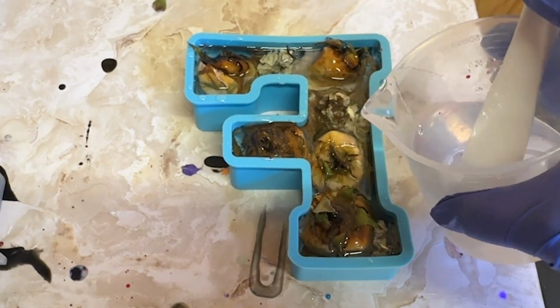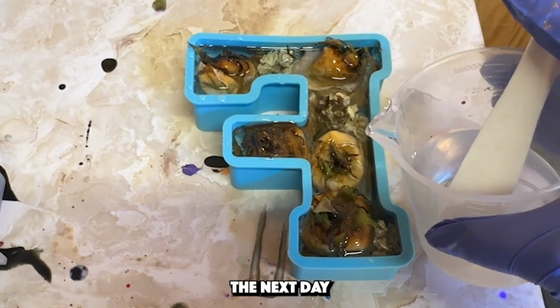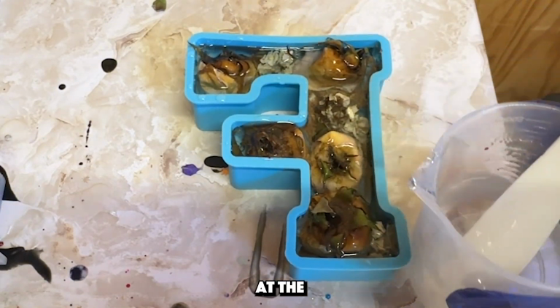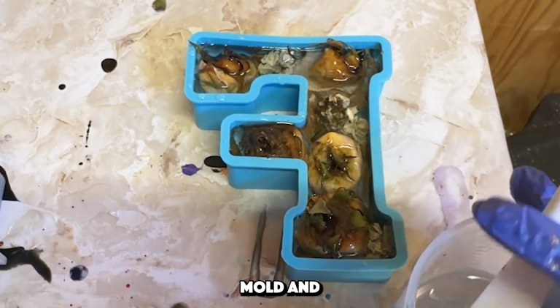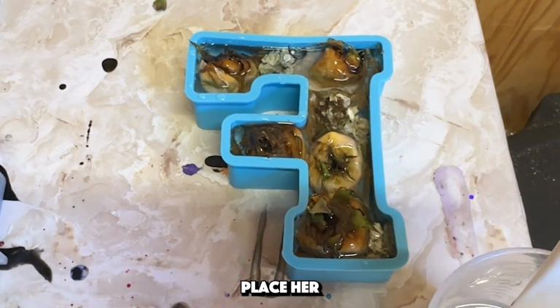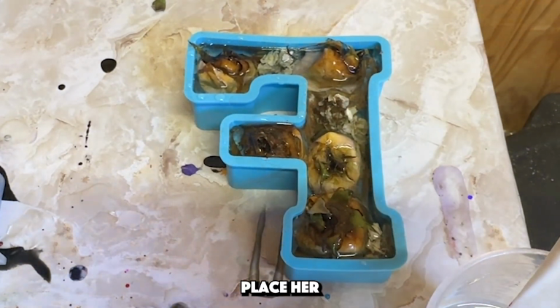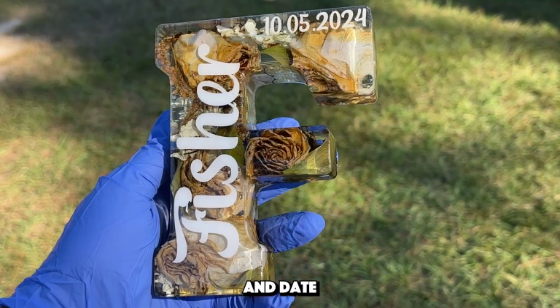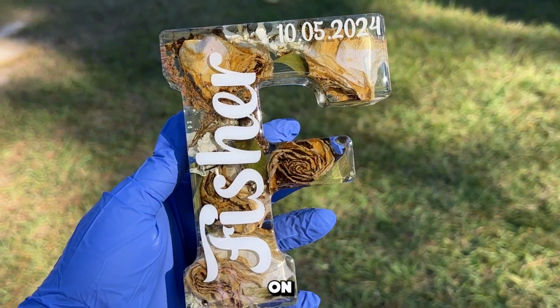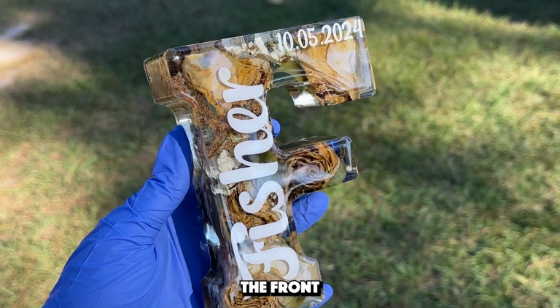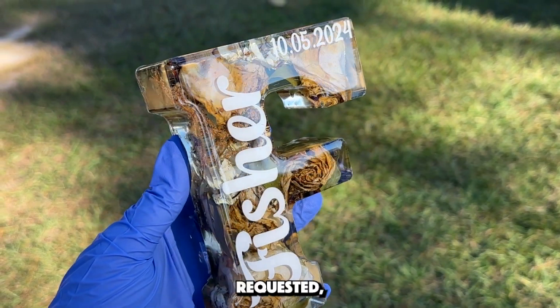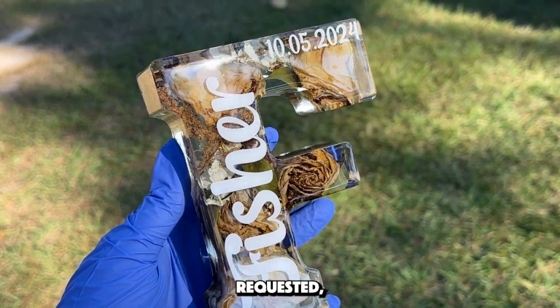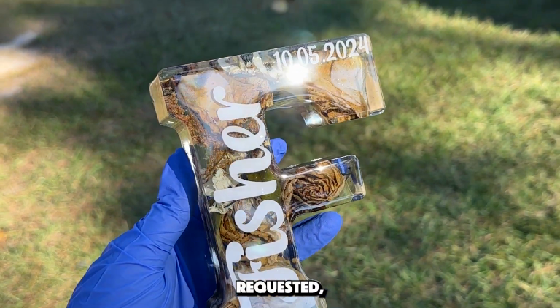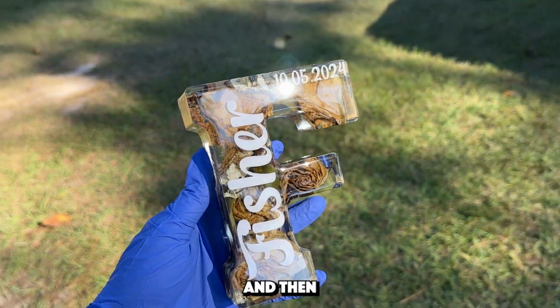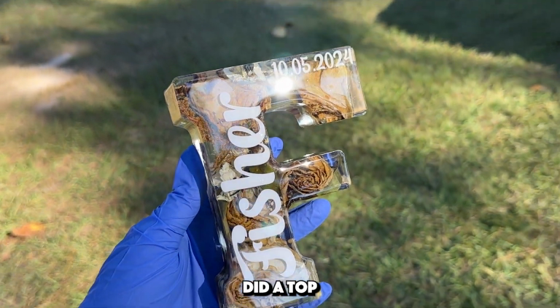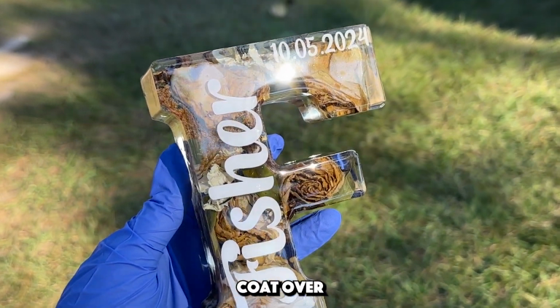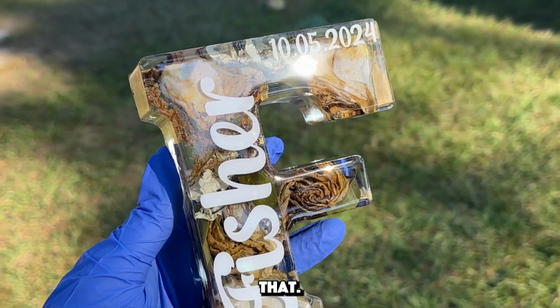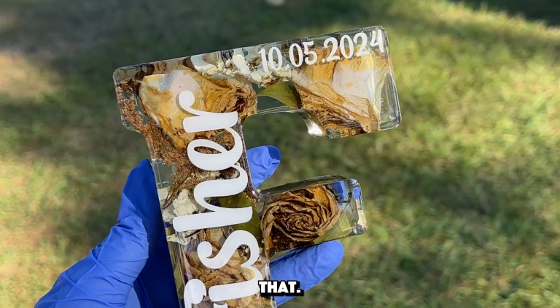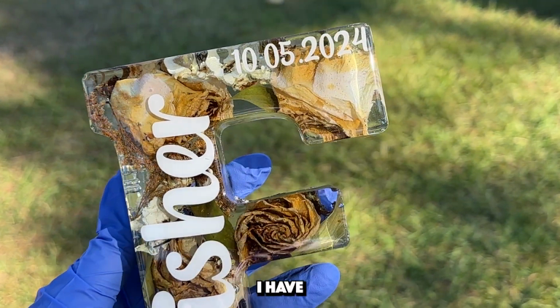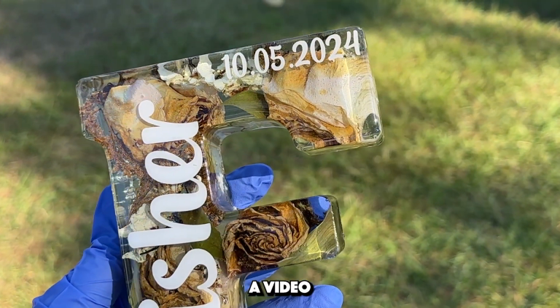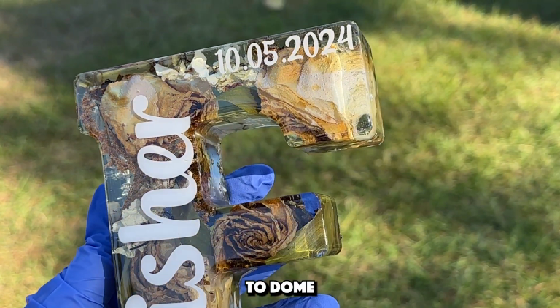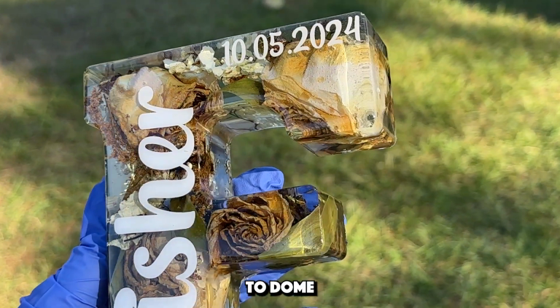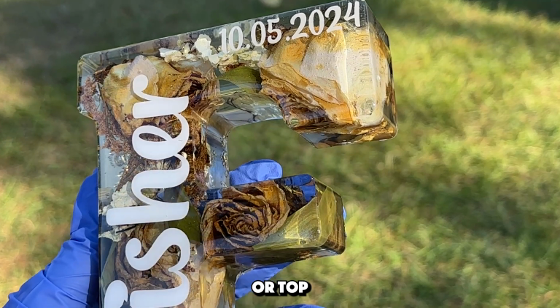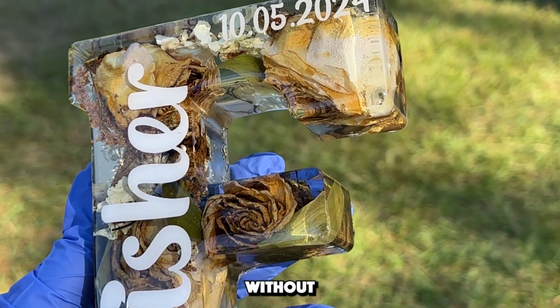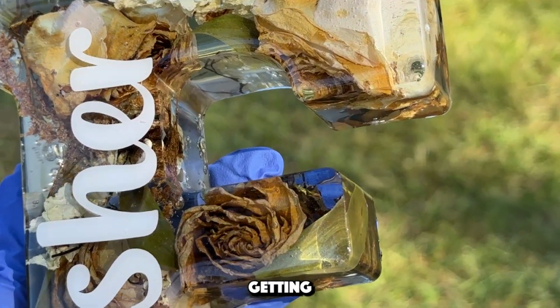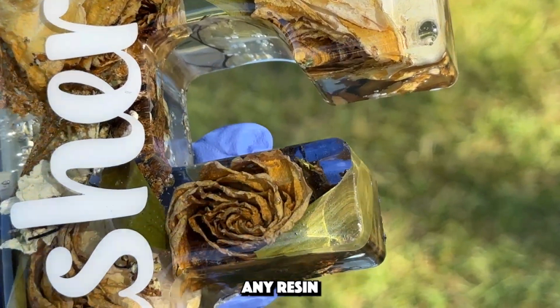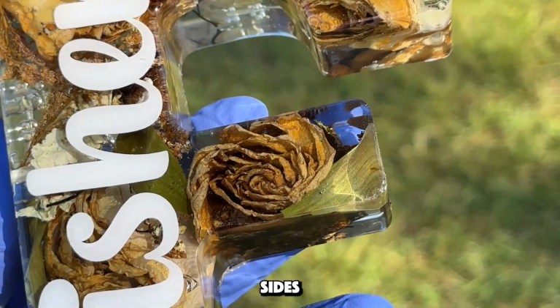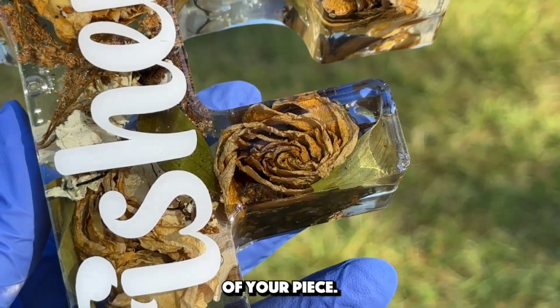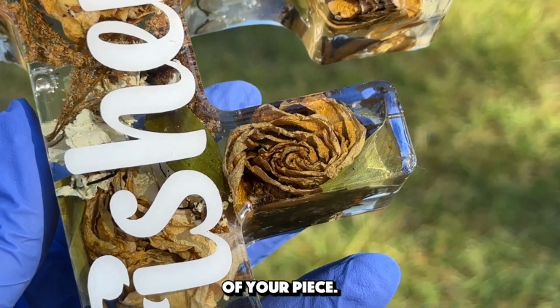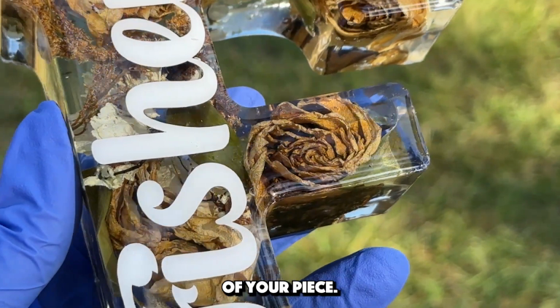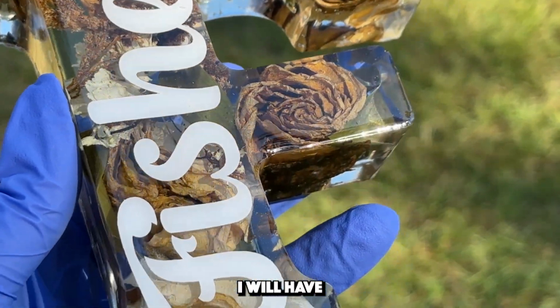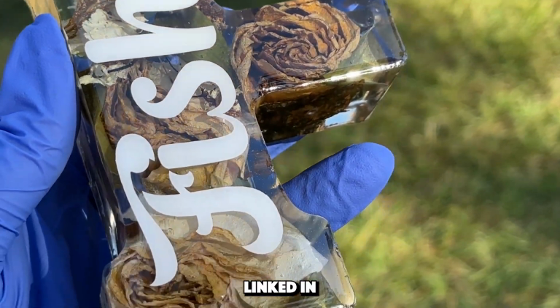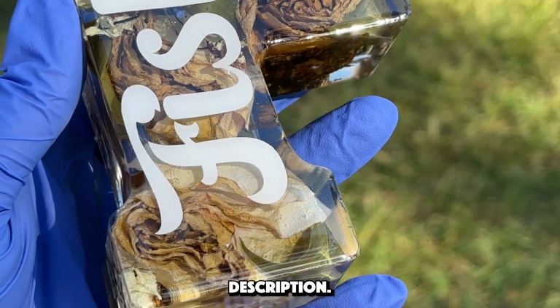The next day I demolded and placed her name and date on the front as she requested, then did a top coat over that. I have a video of how to dome or top coat without getting any resin on the sides of your piece — I will have that linked in the description.